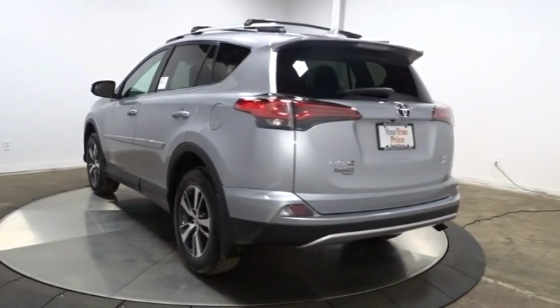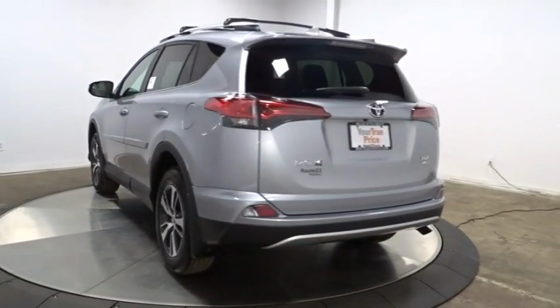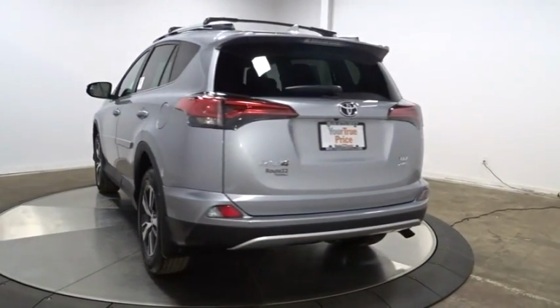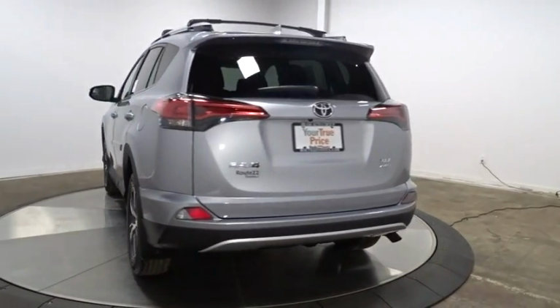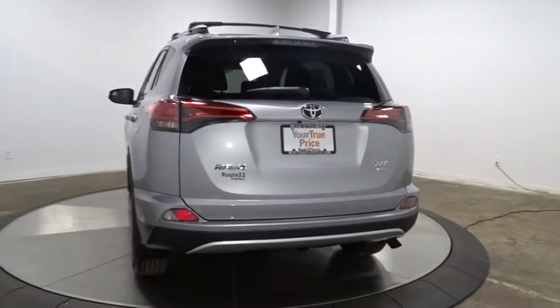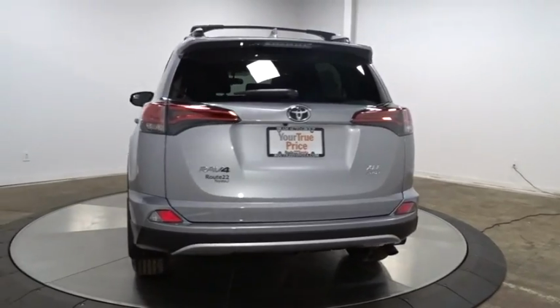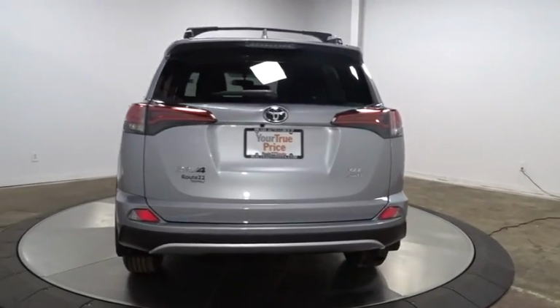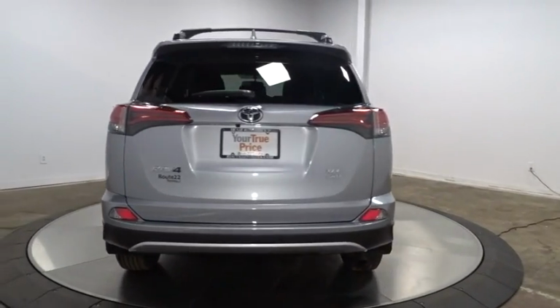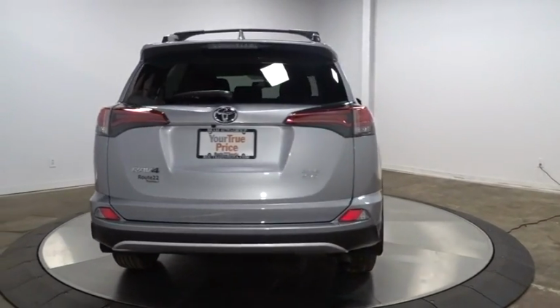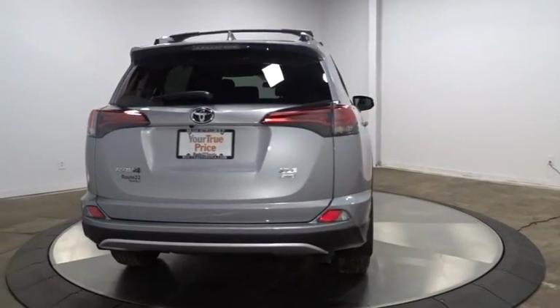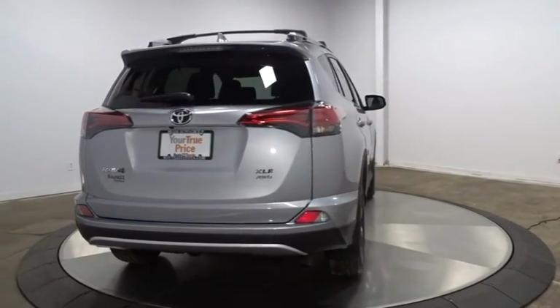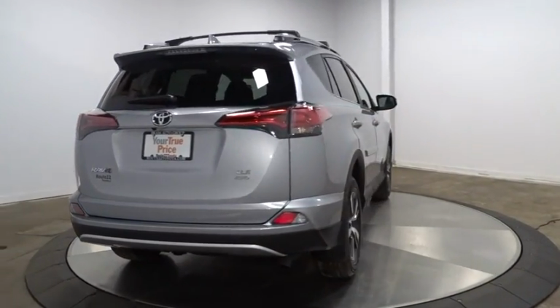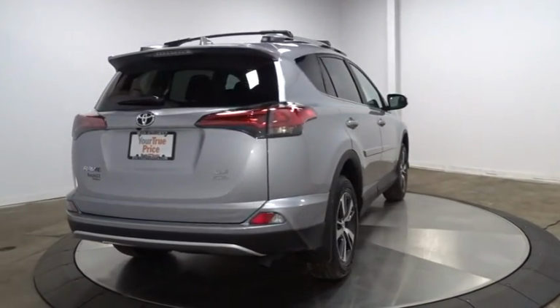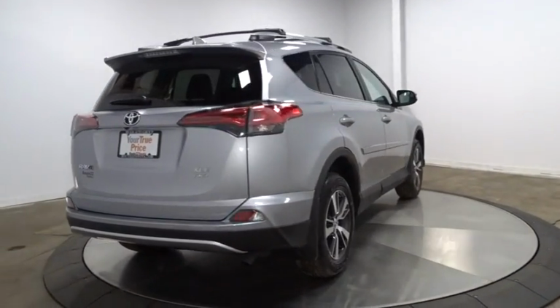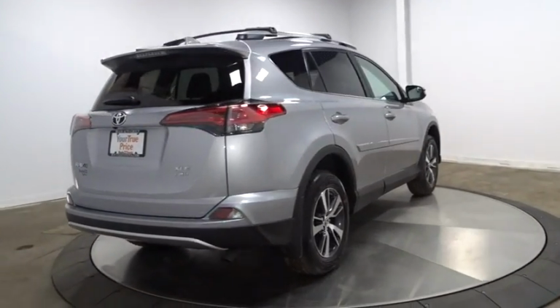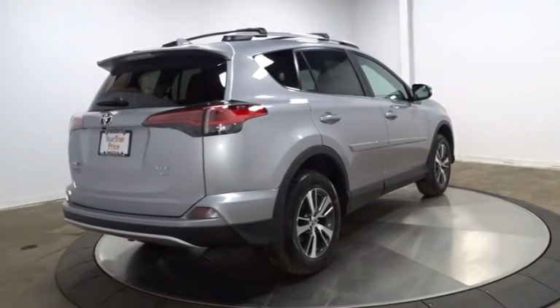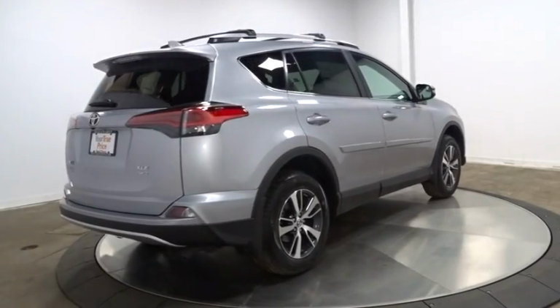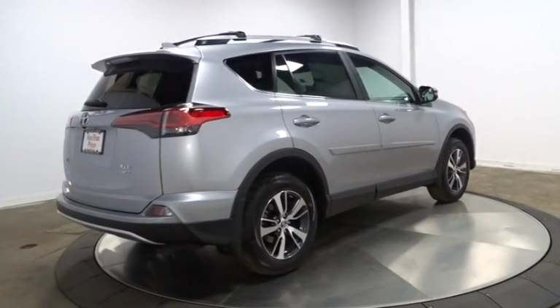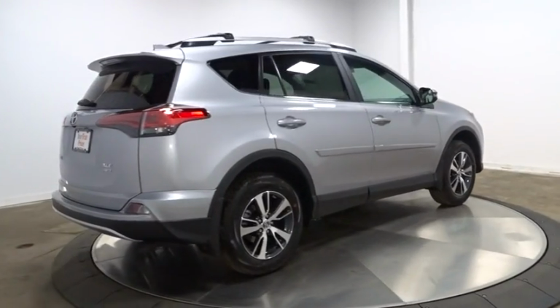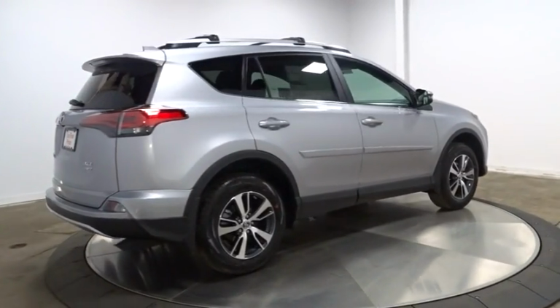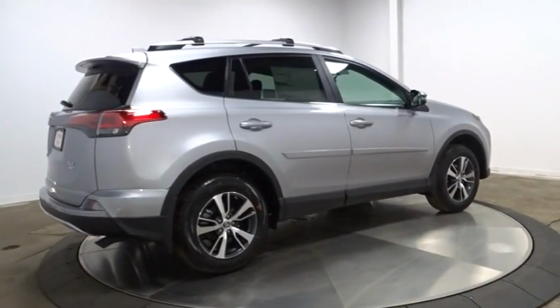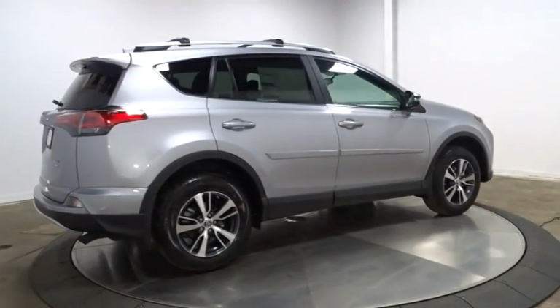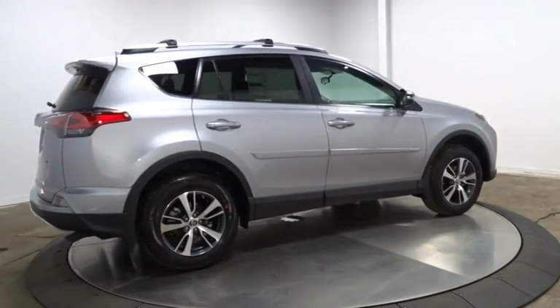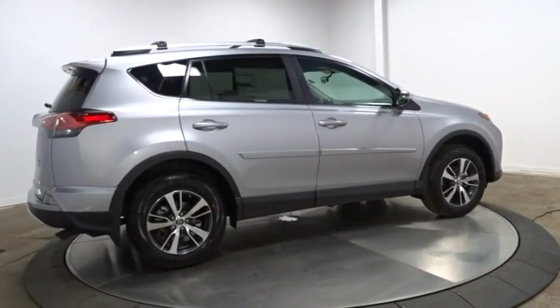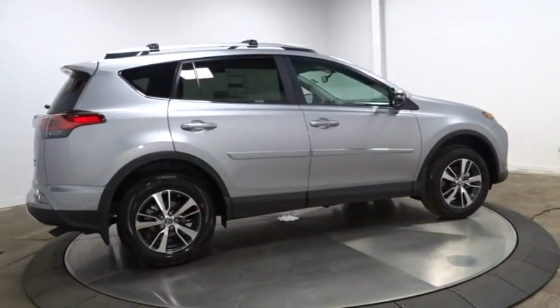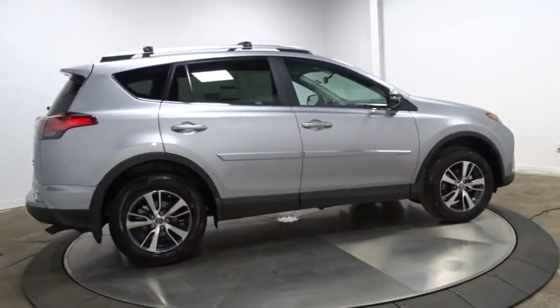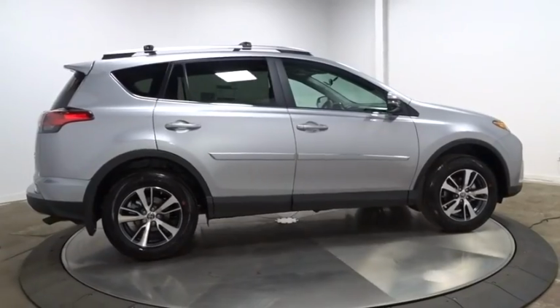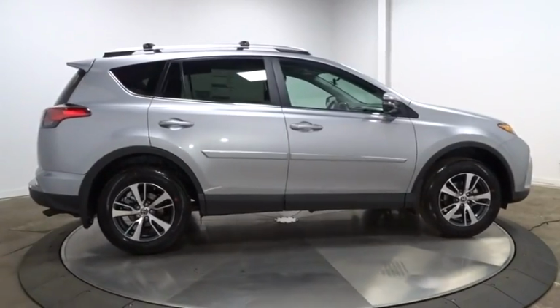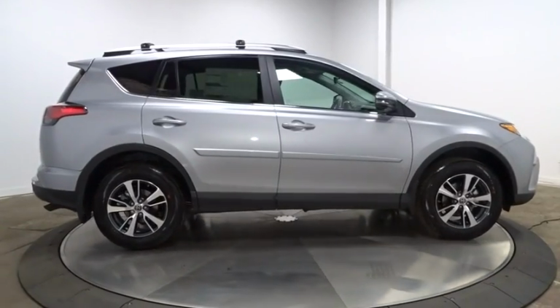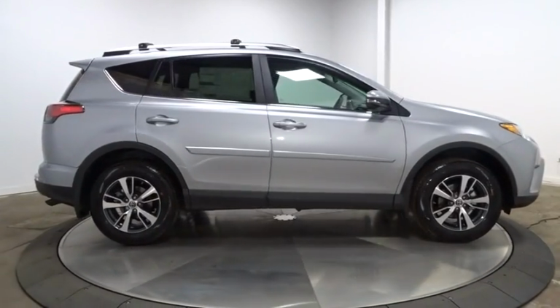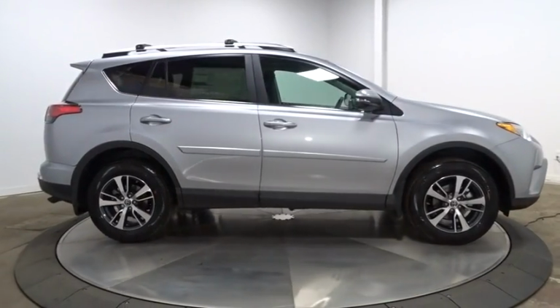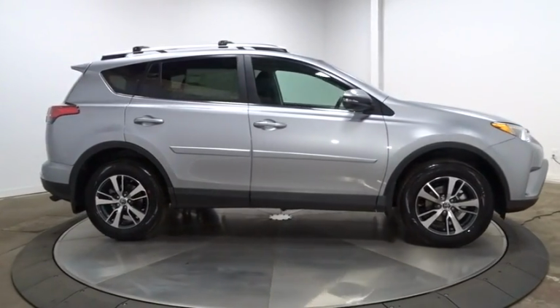This vehicle has less than 100 miles. Here are some of this vehicle's great options: keyless entry, leather-wrapped steering wheel, fog light, trip computer, clock, electronic stability control, outside temperature gauge, day and night rearview mirror.